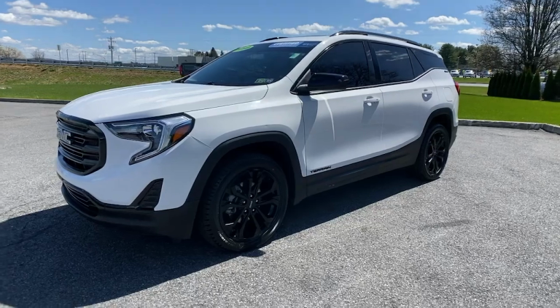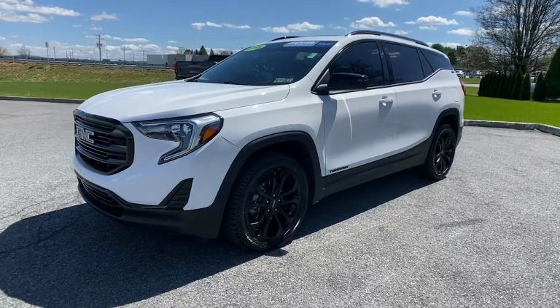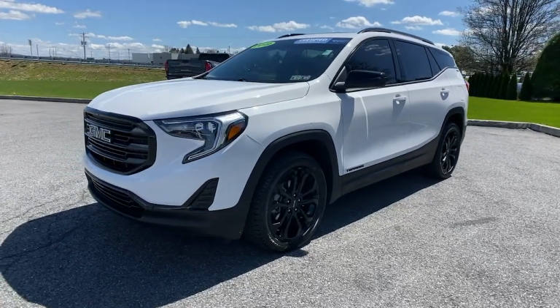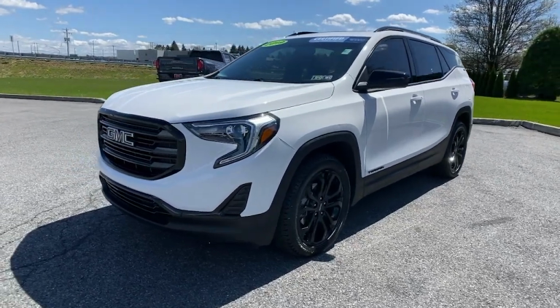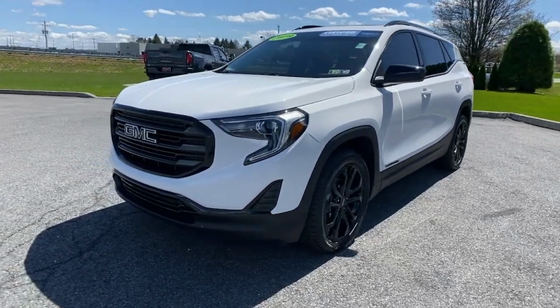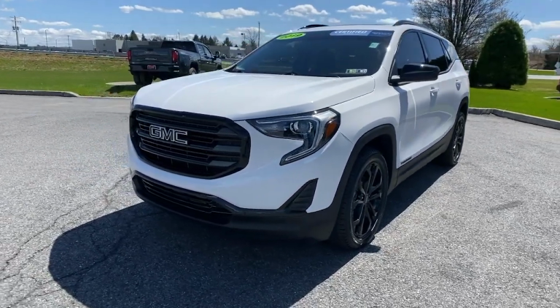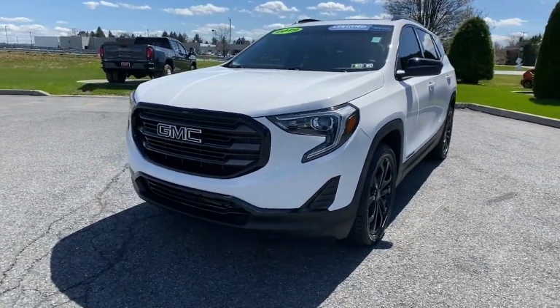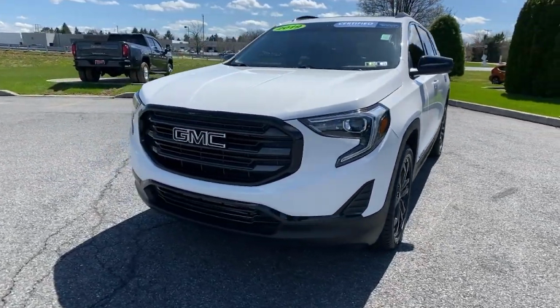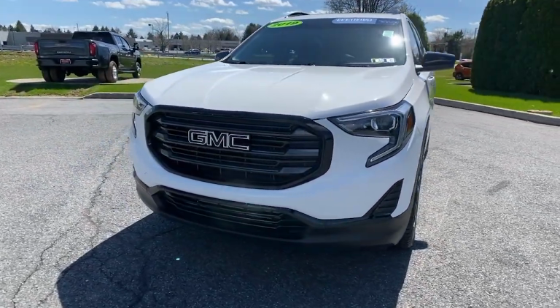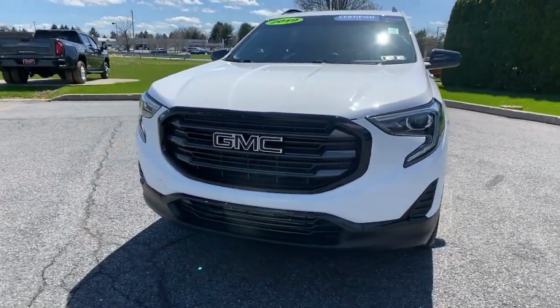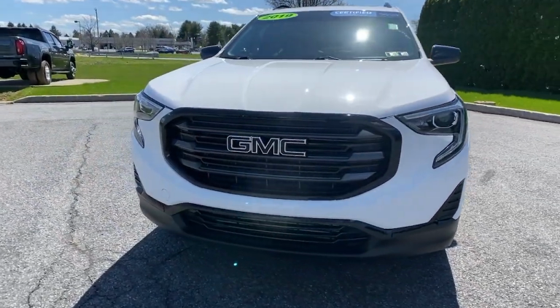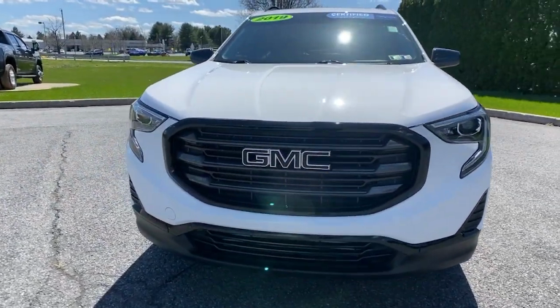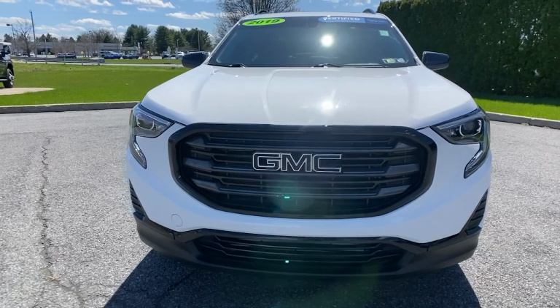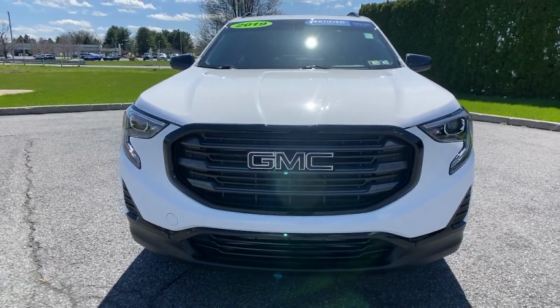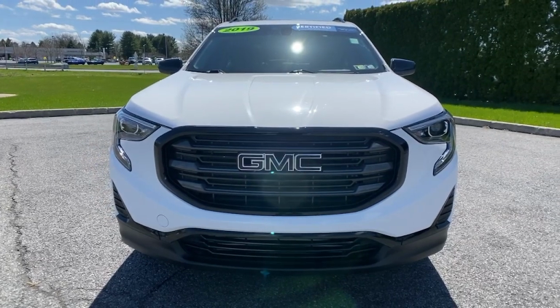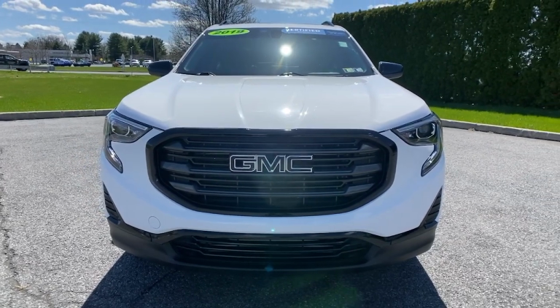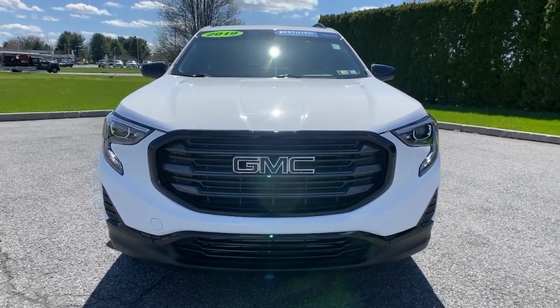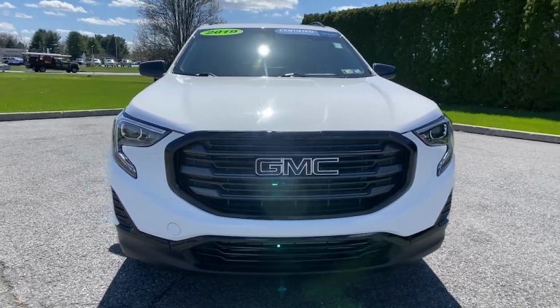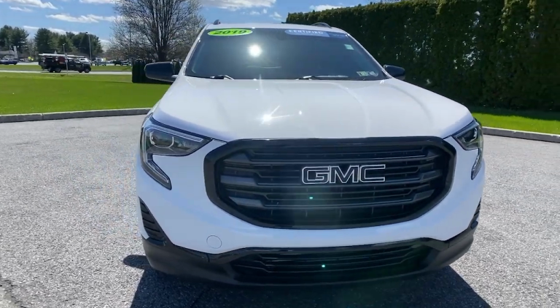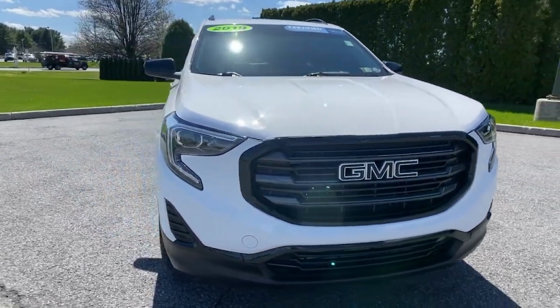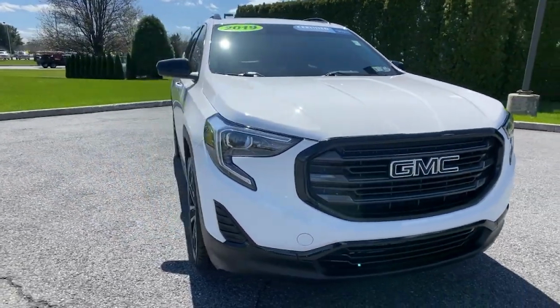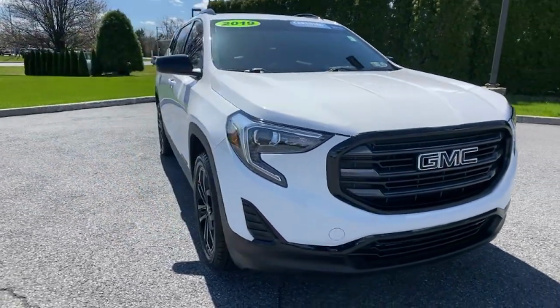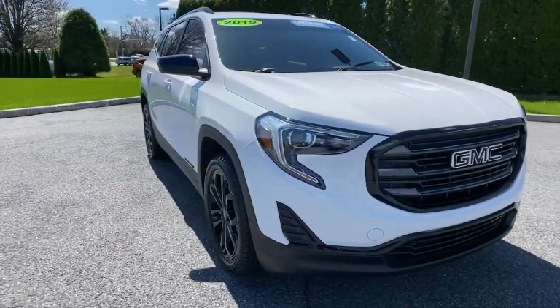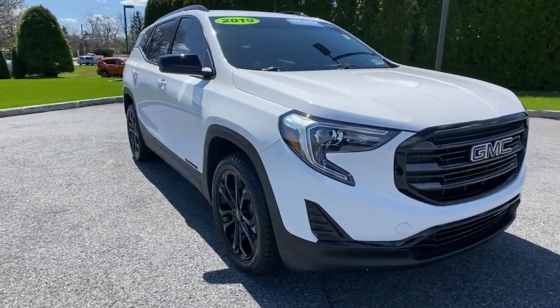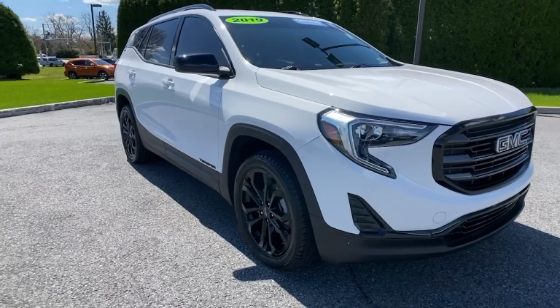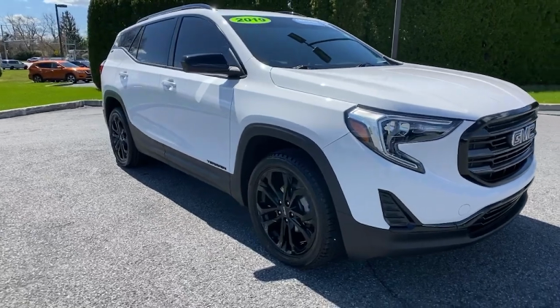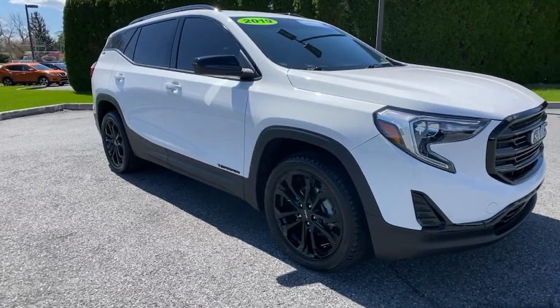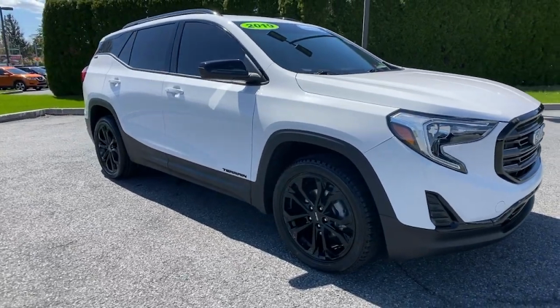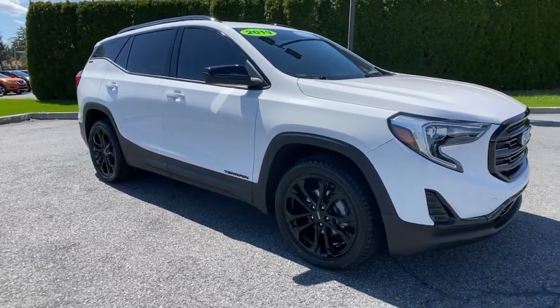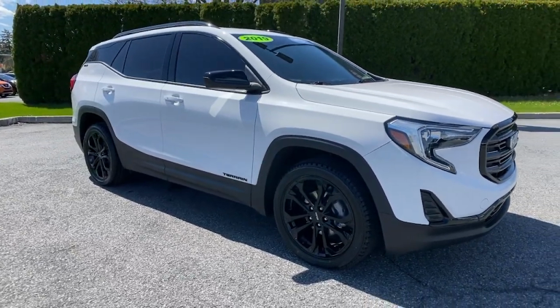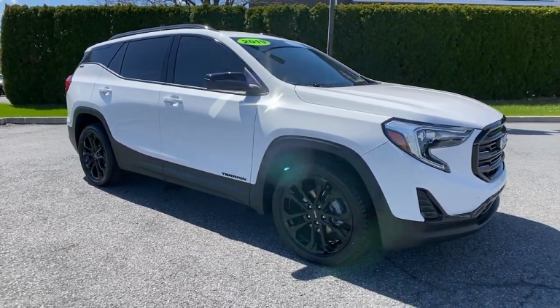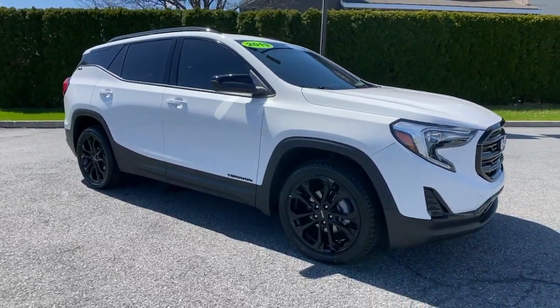Looking for your dream car? It could be the 2019 GMC Terrain. This vehicle still has fewer than 40,000 miles on the clock, so it won't last long. Answer the call to drive boldly into the future.